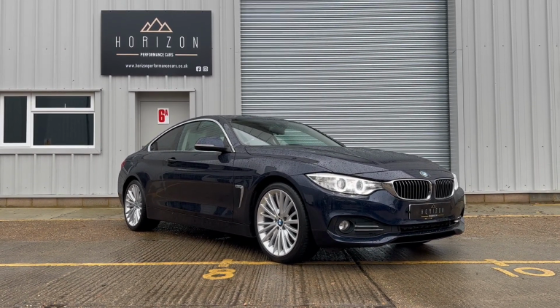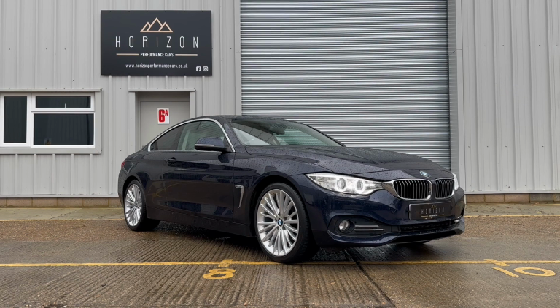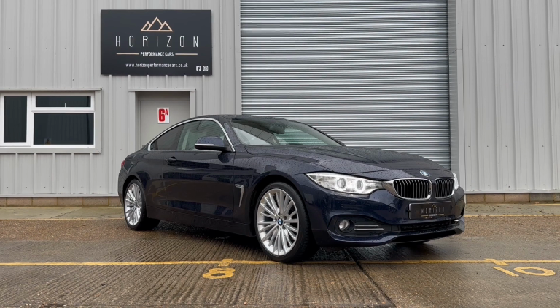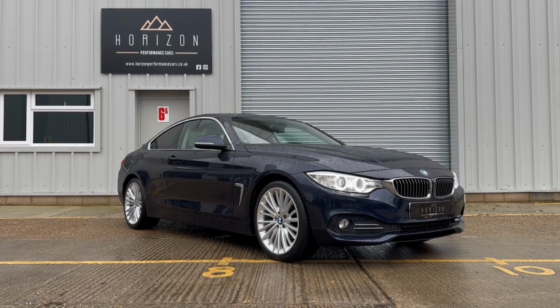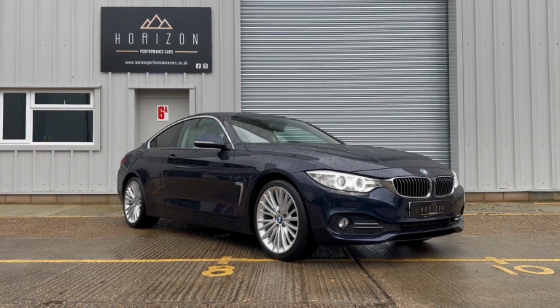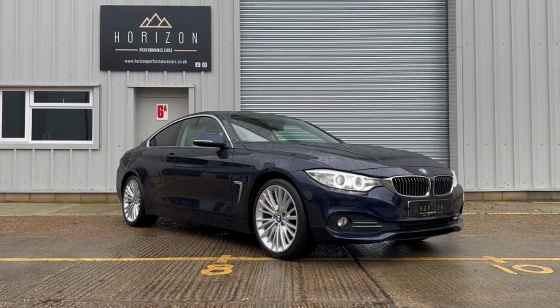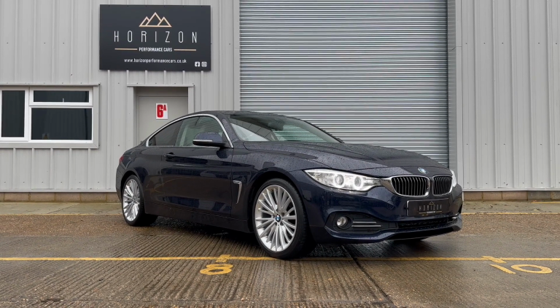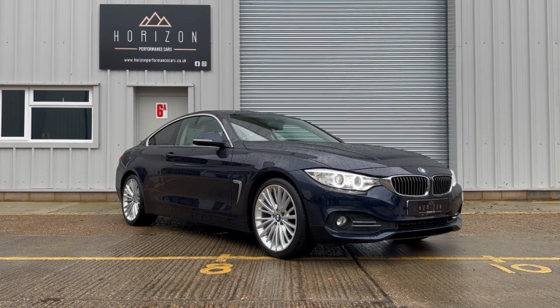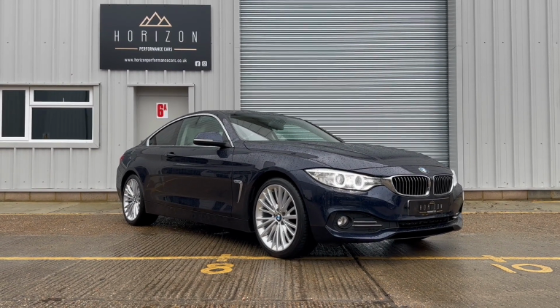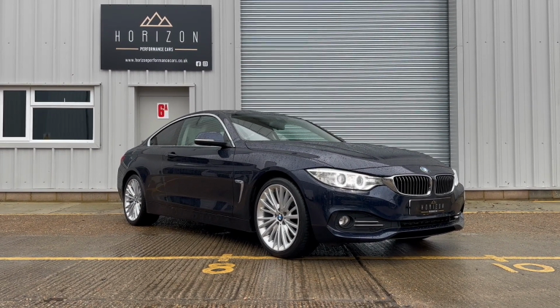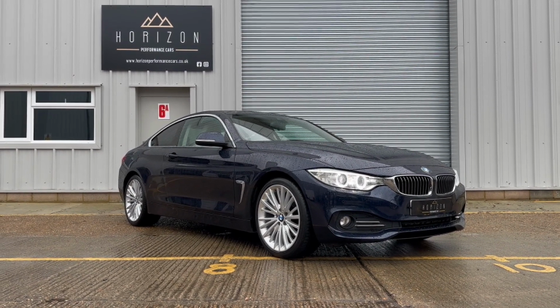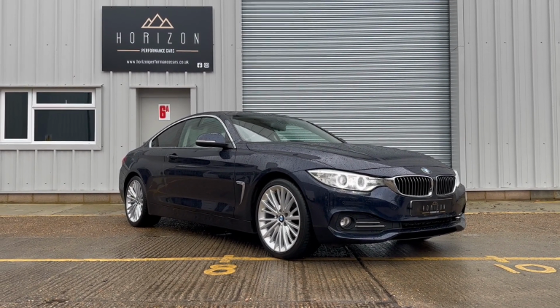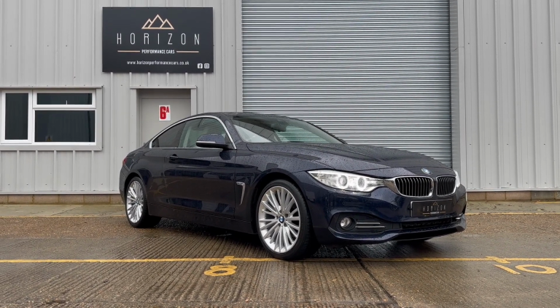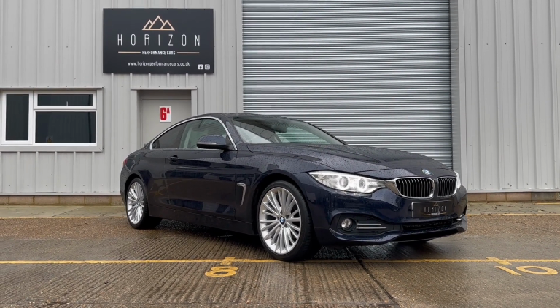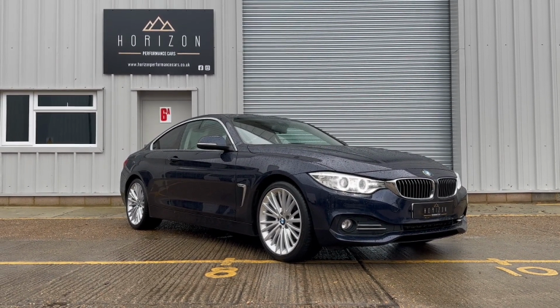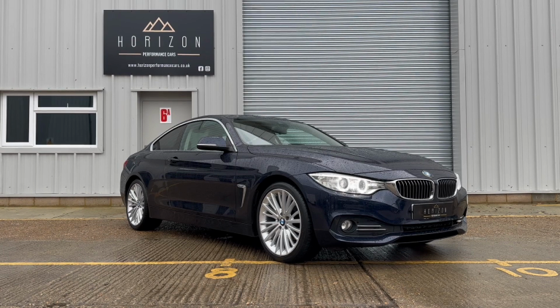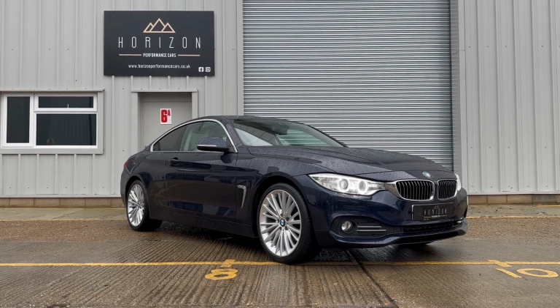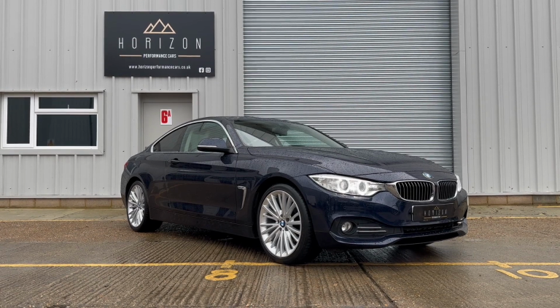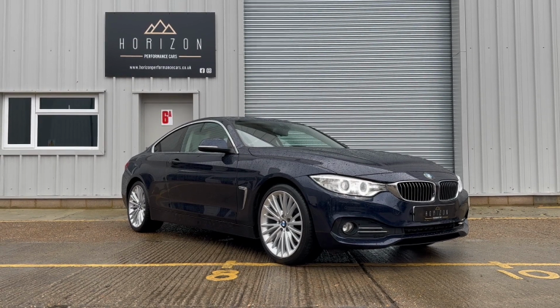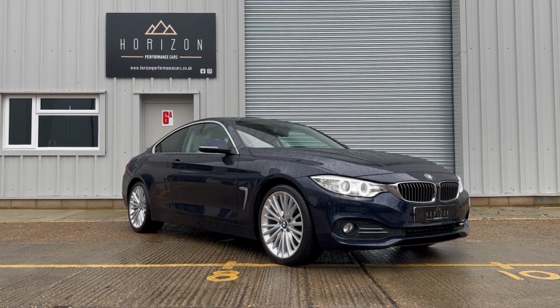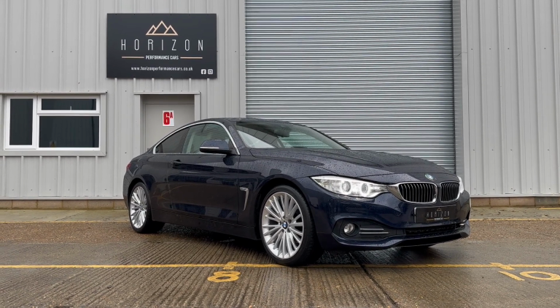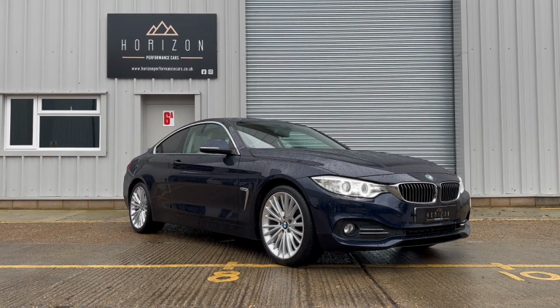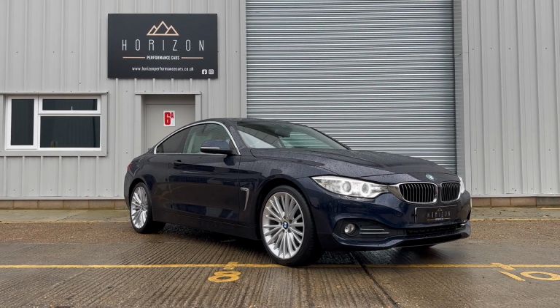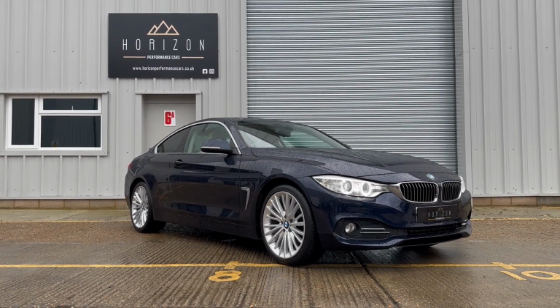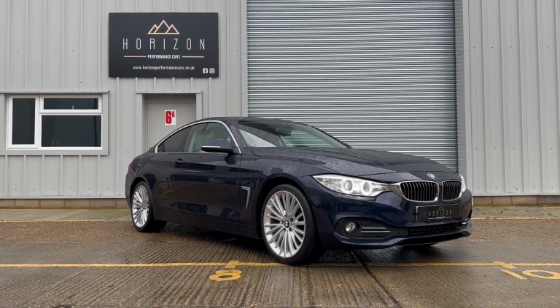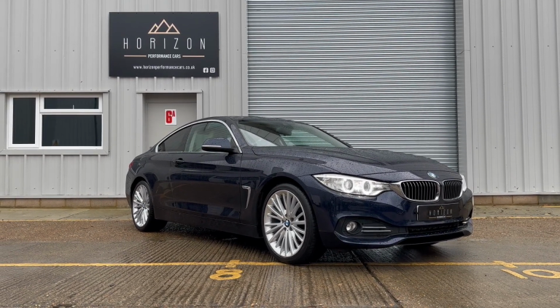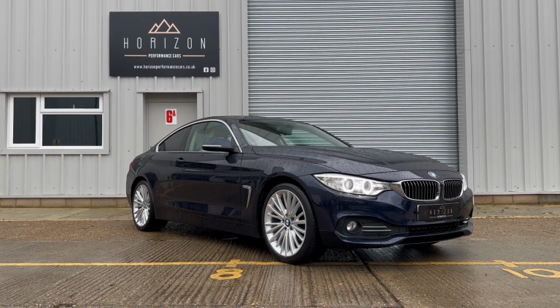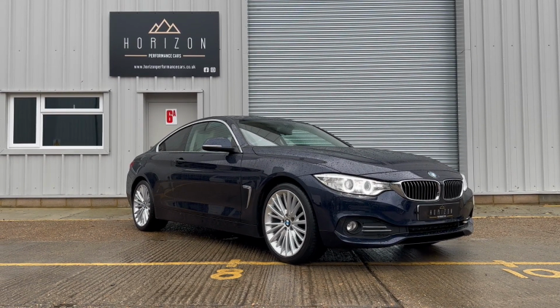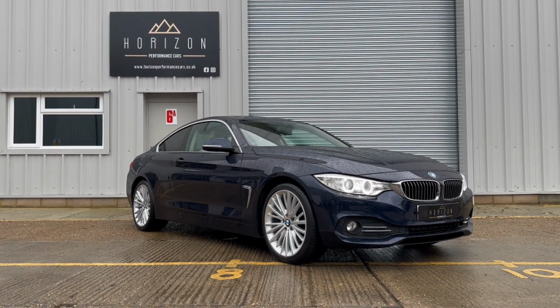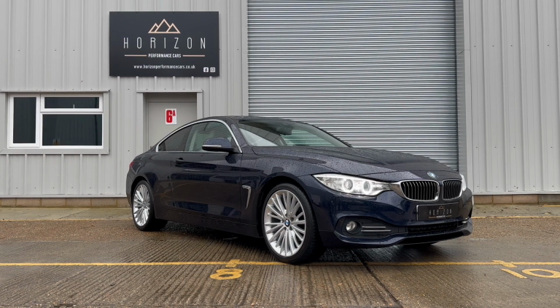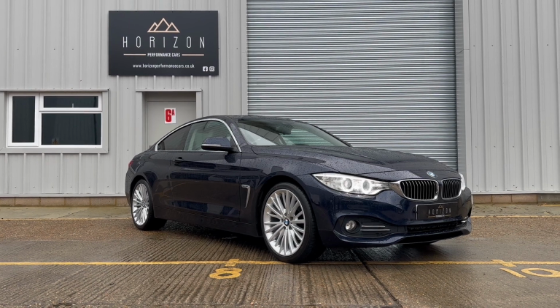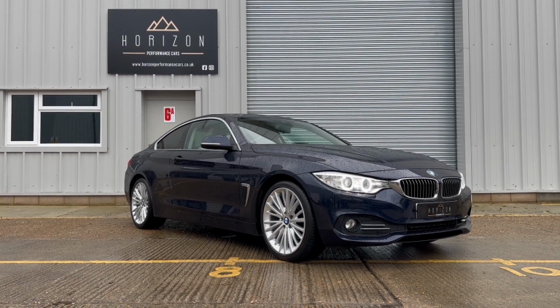This 4 Series is finished in a very desirable combination of deep blue with oyster leather. Combined that with the freshly refurbished alloy wheels and it is a very, very nice looking car indeed.